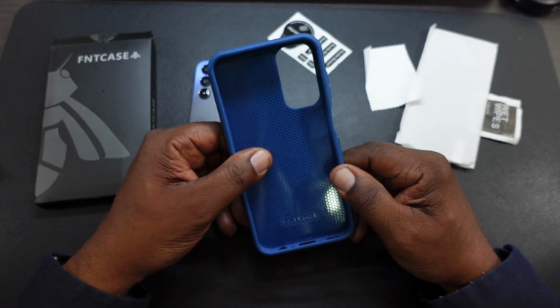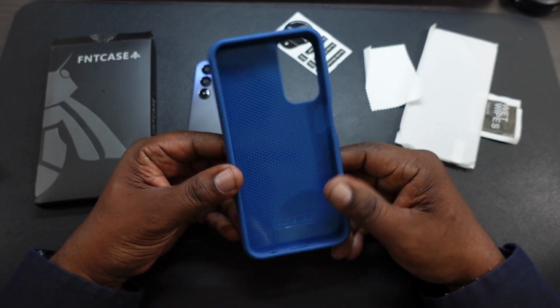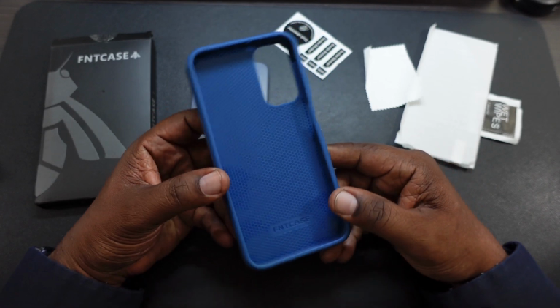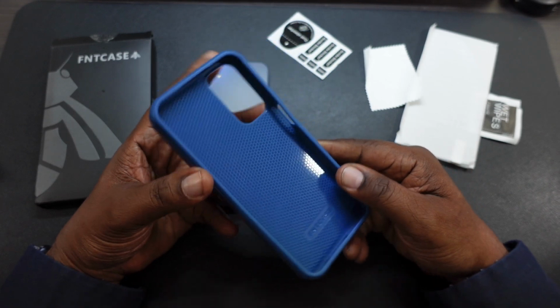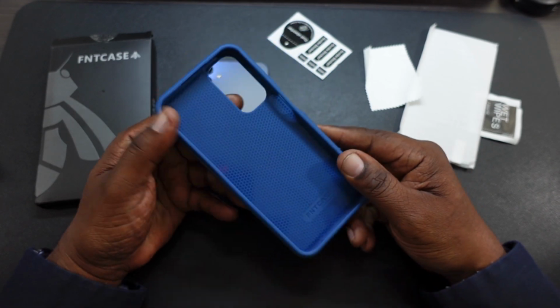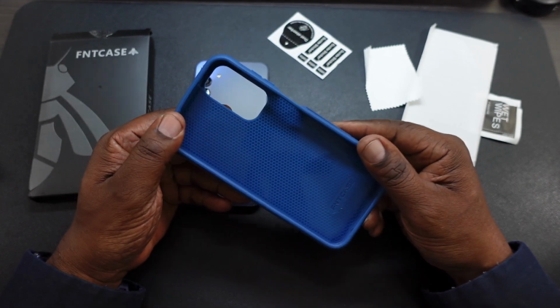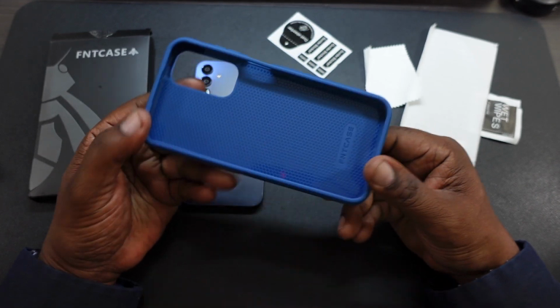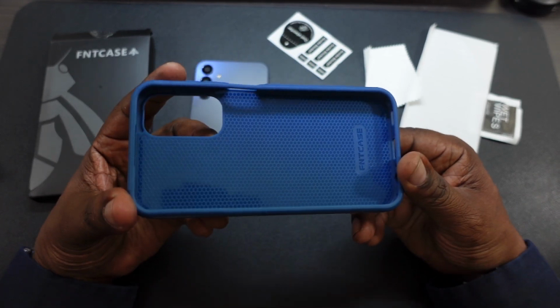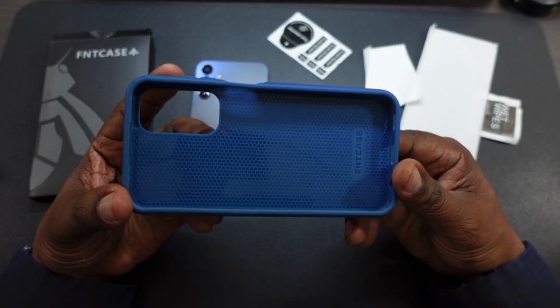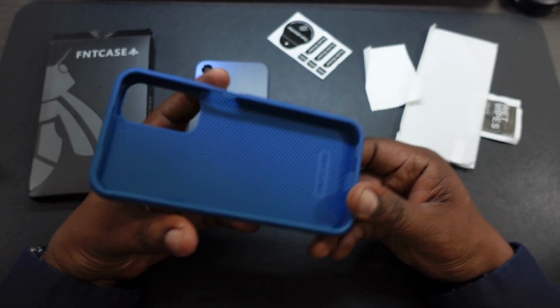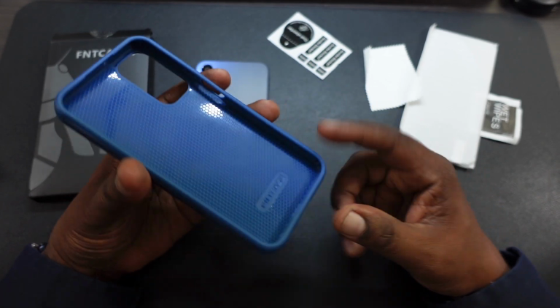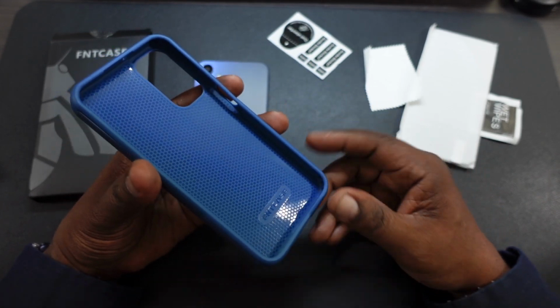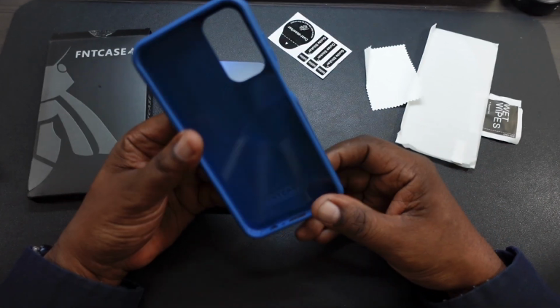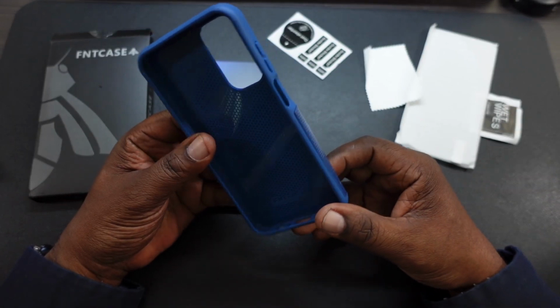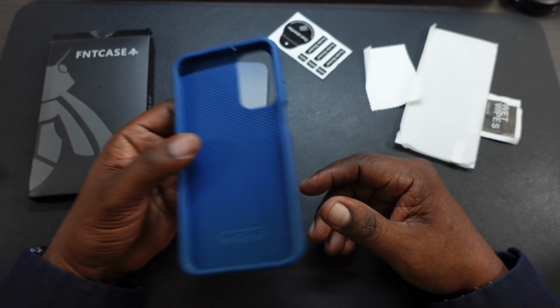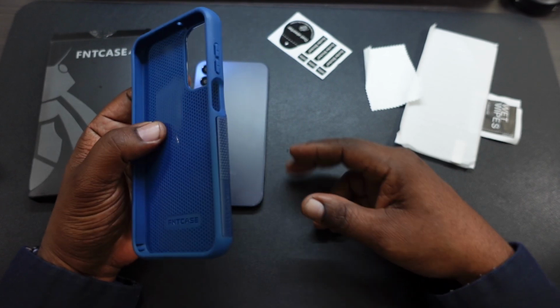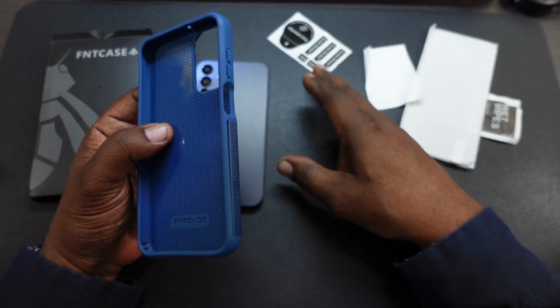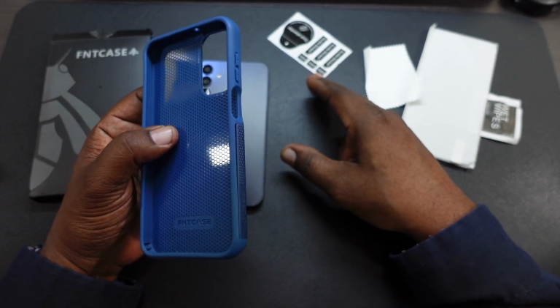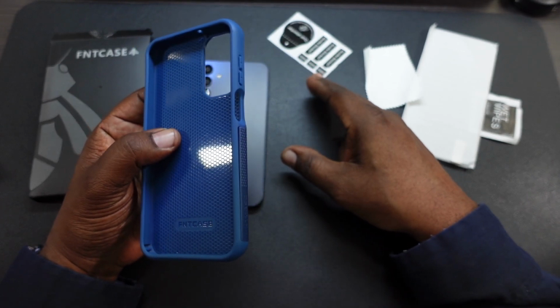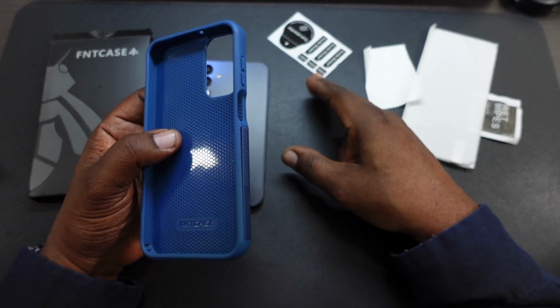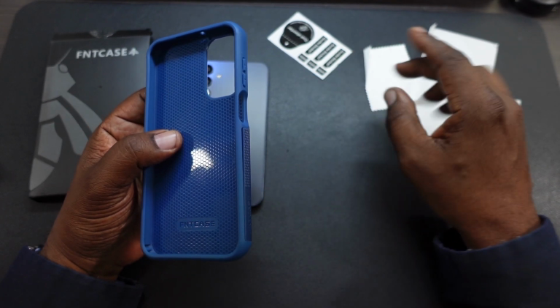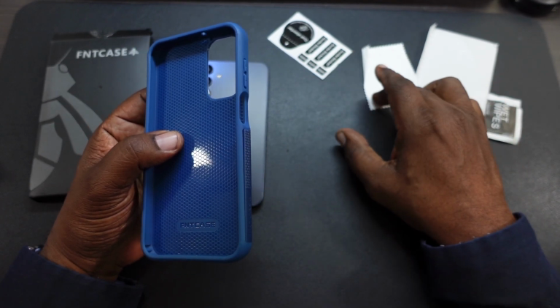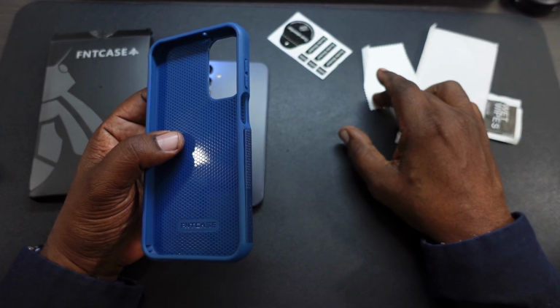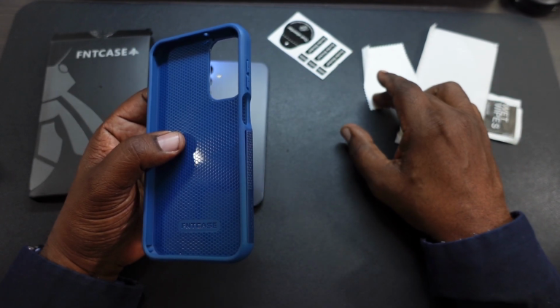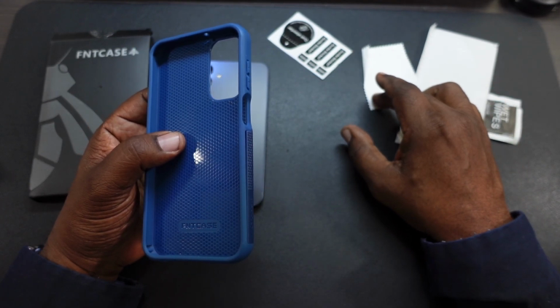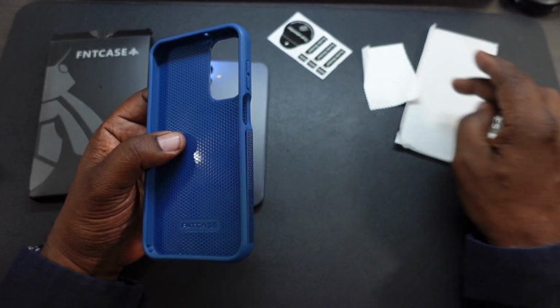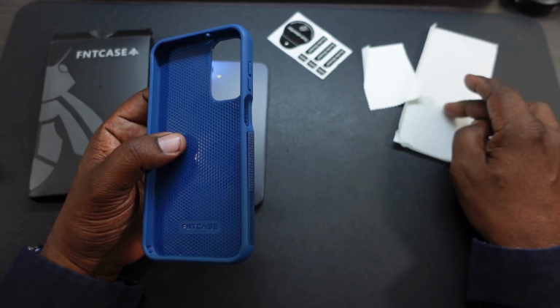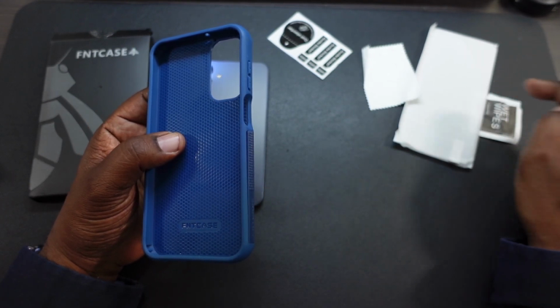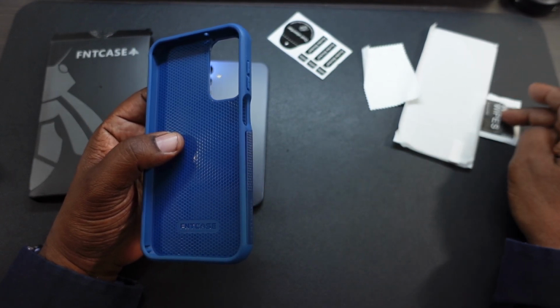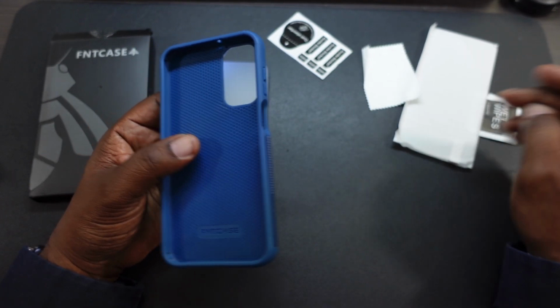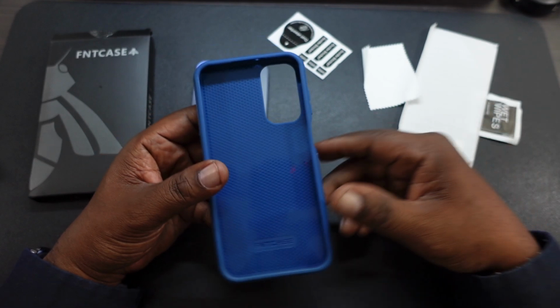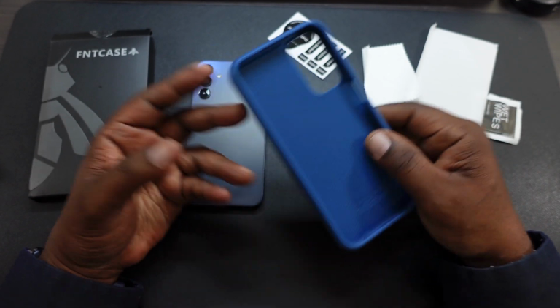It's going to be great protection. Here's the inside of it — got a little branding right there. Comes with your dust absorber, micro-sock, fiber cleaning cloth, screen protector, and your wet wipe.